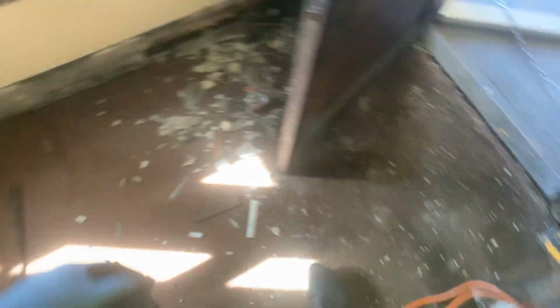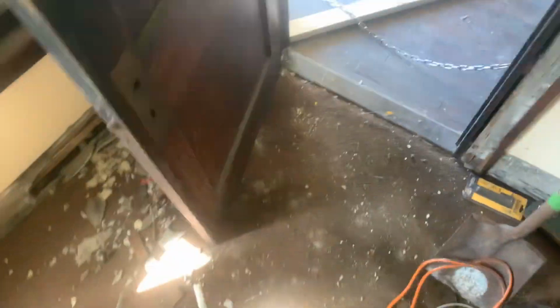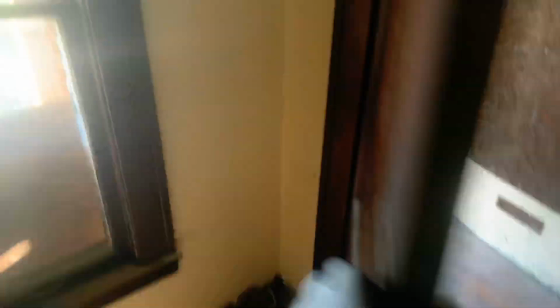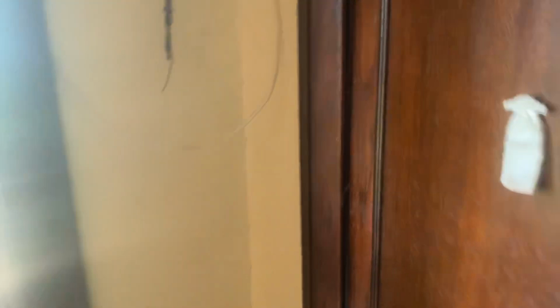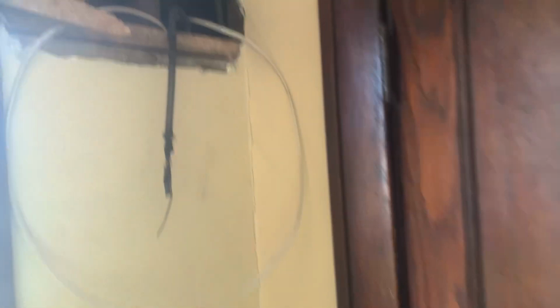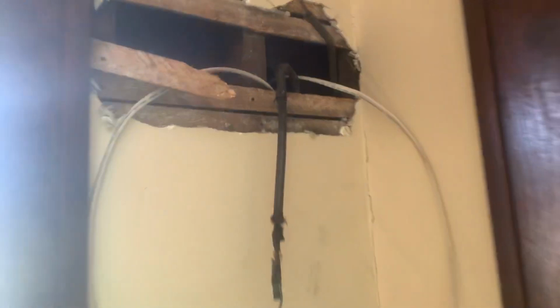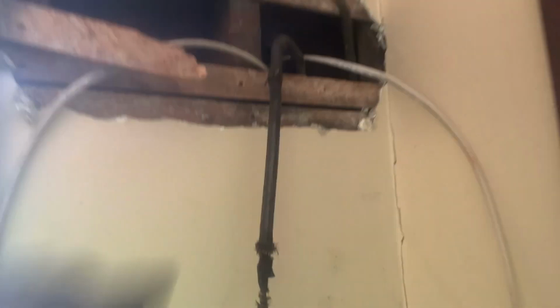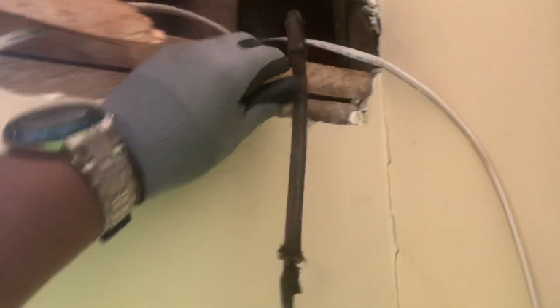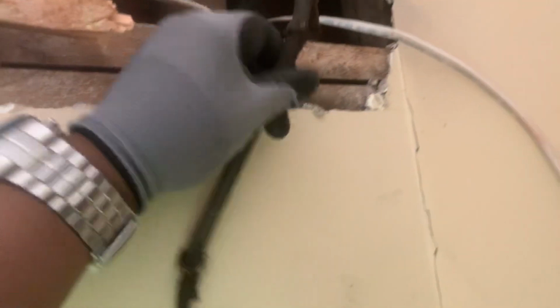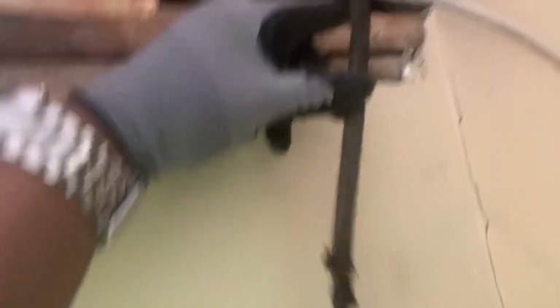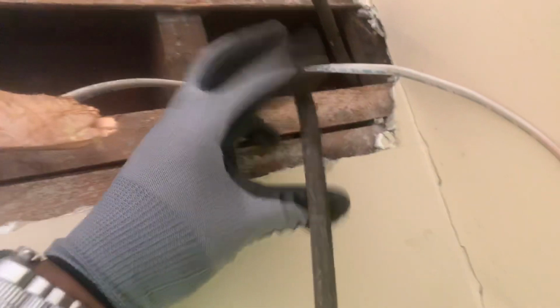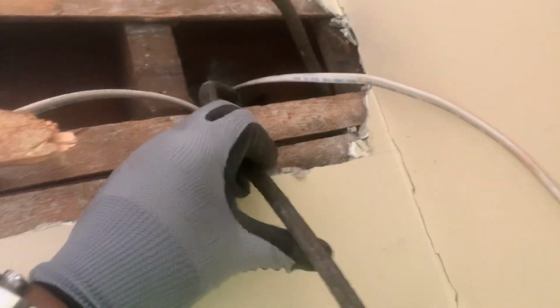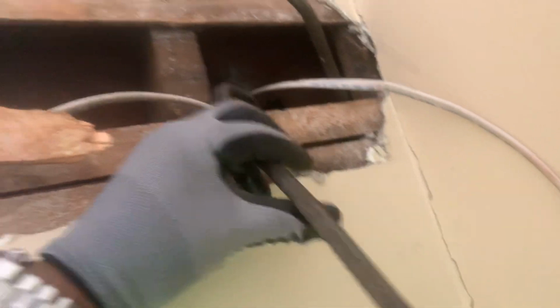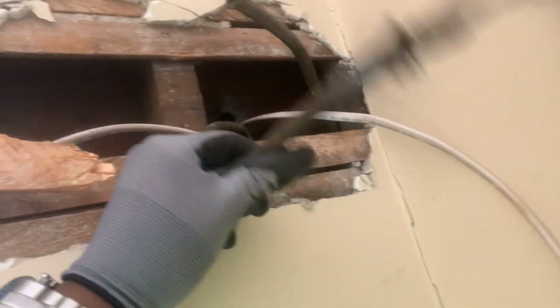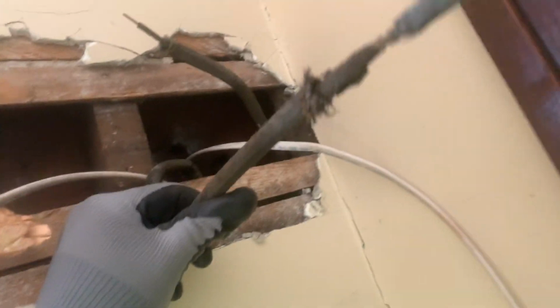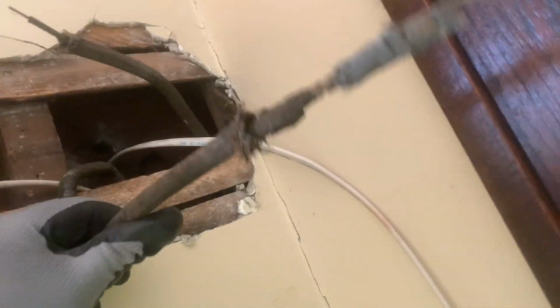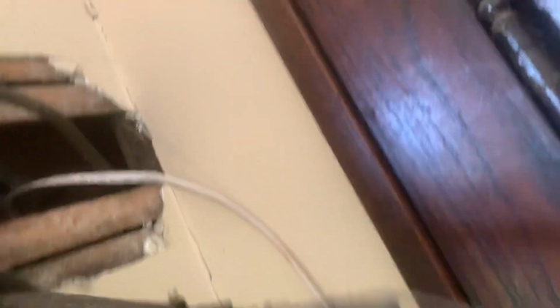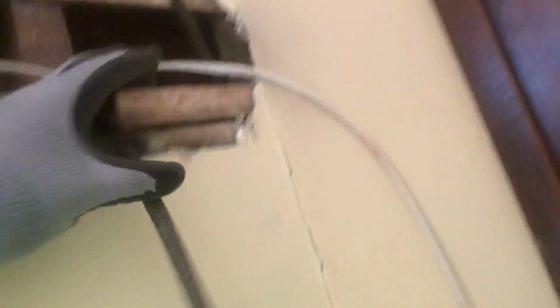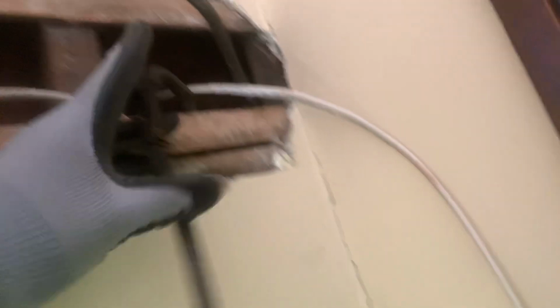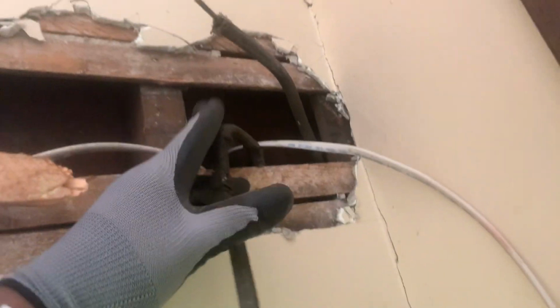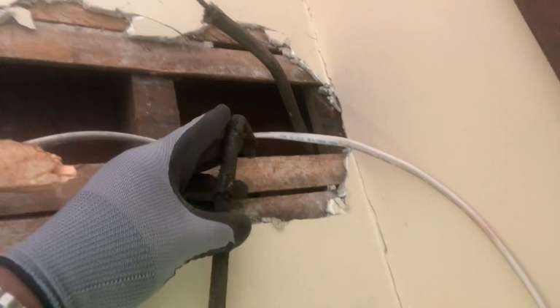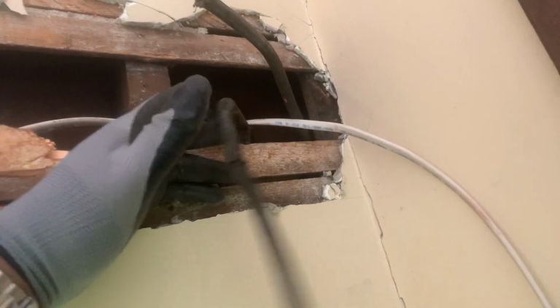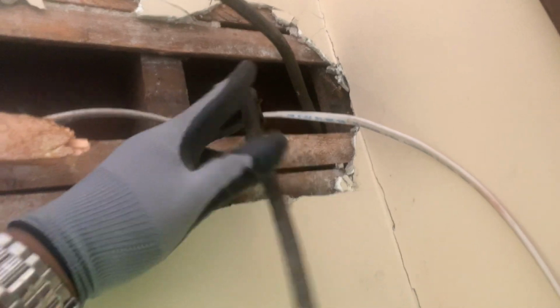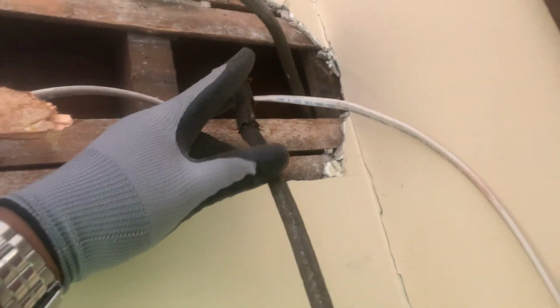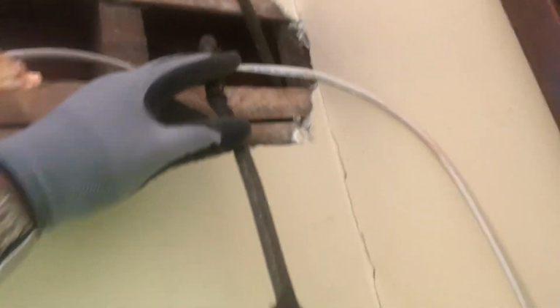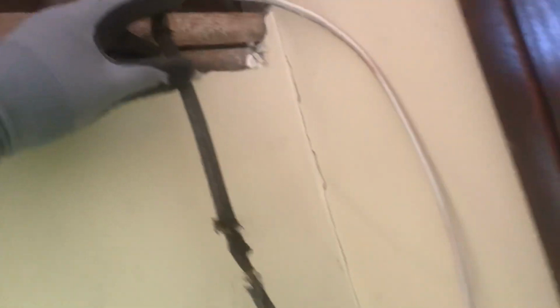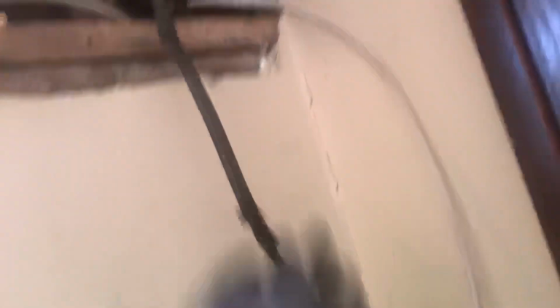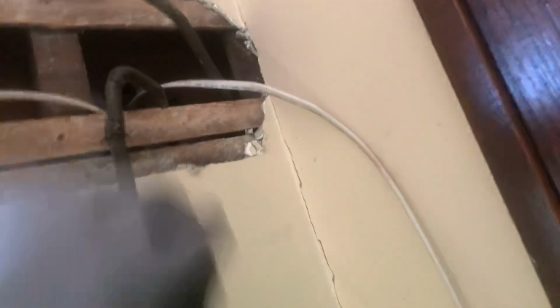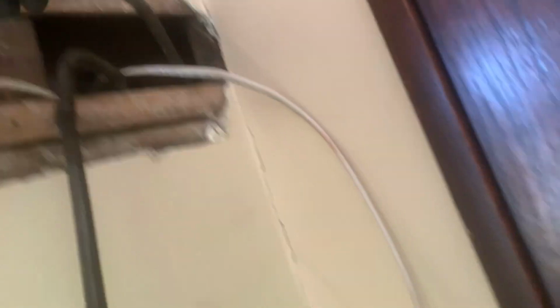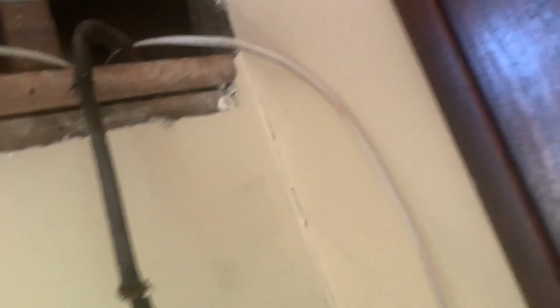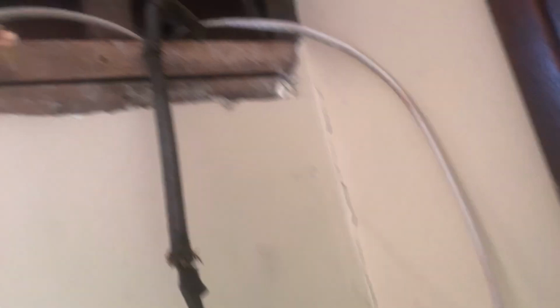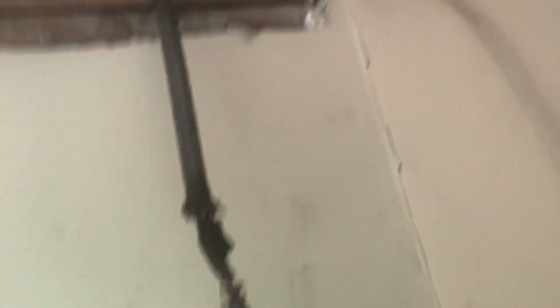Let me show you here — this is the old knob-and-tube wire. It's all corroded and we're definitely not doing that. That's a fire hazard.